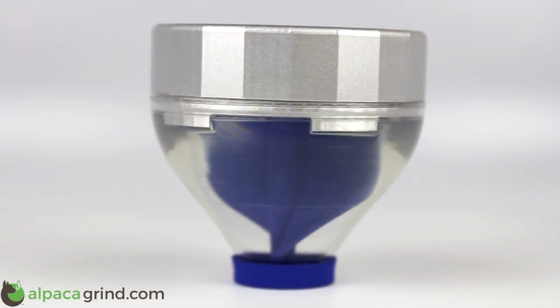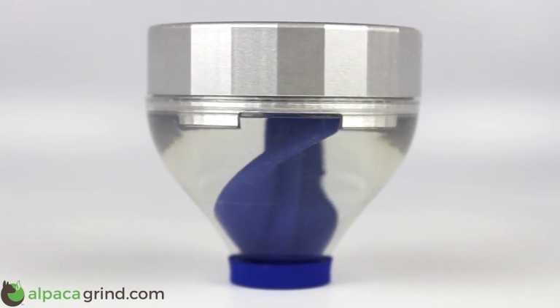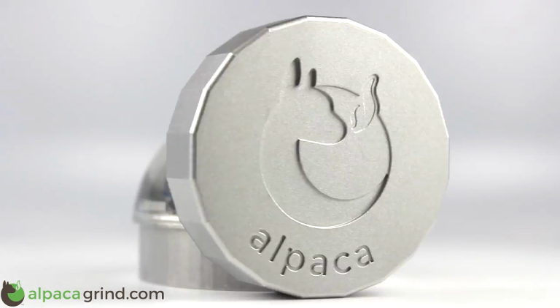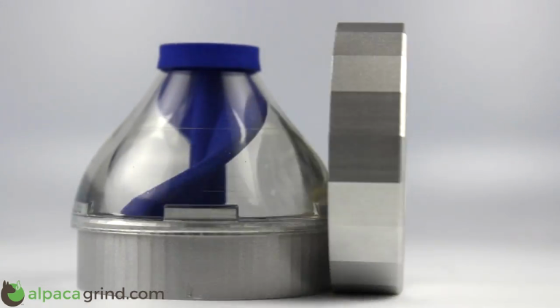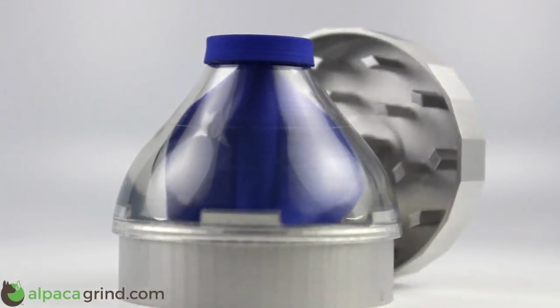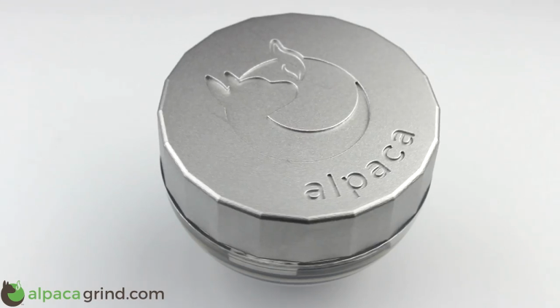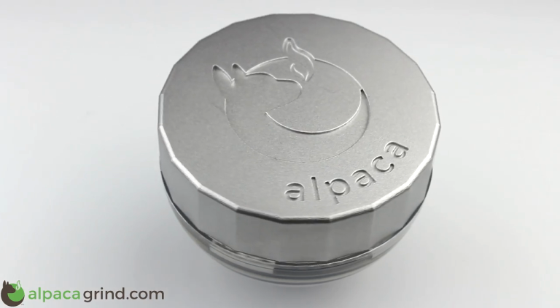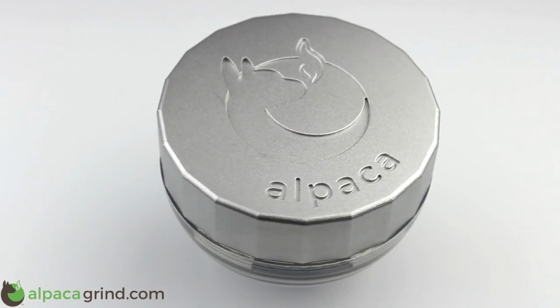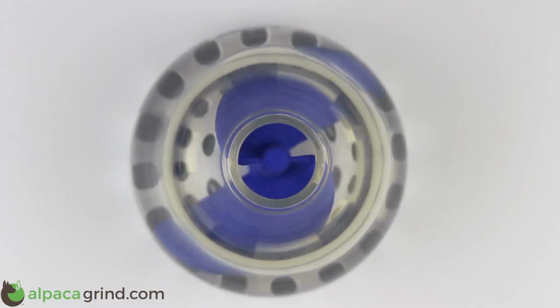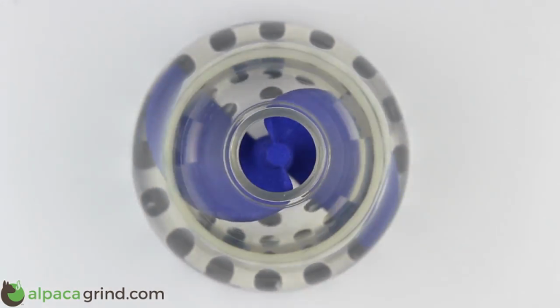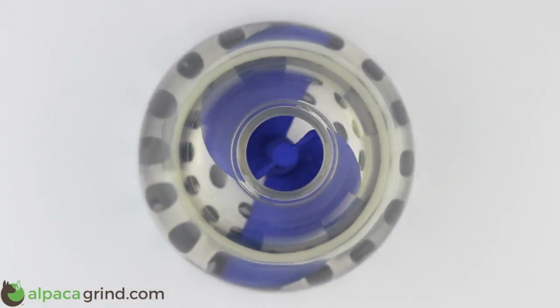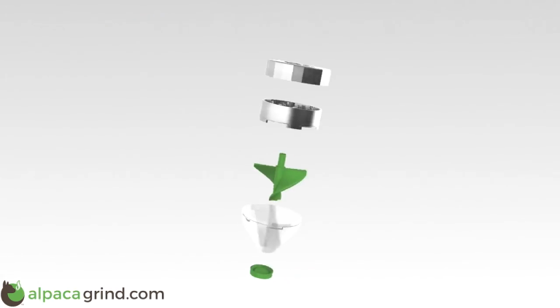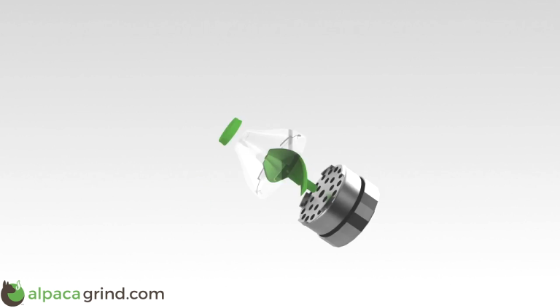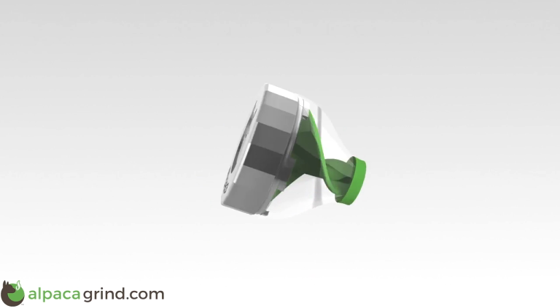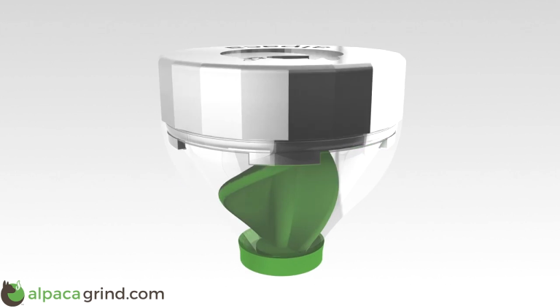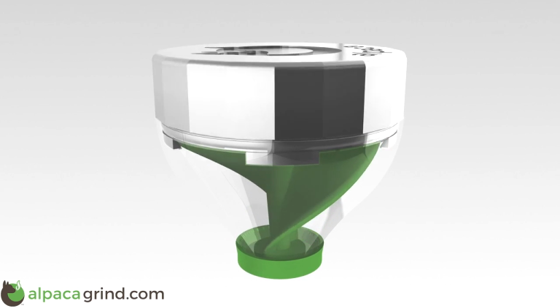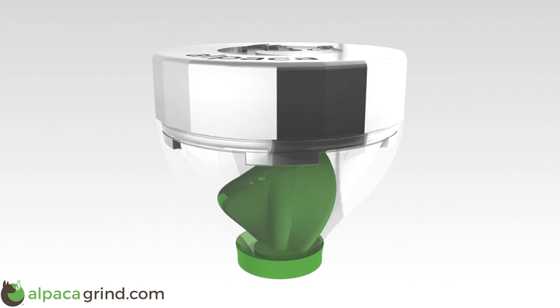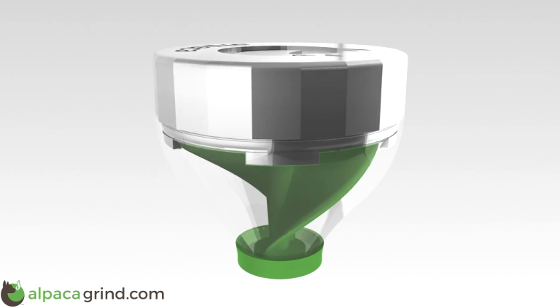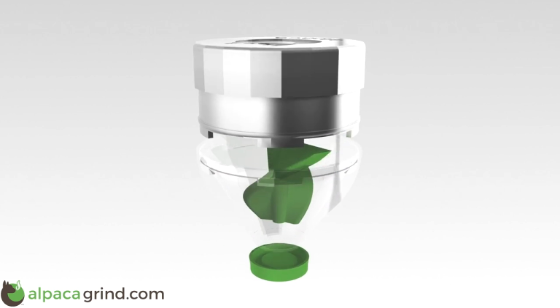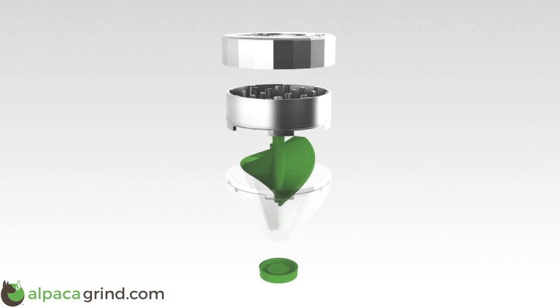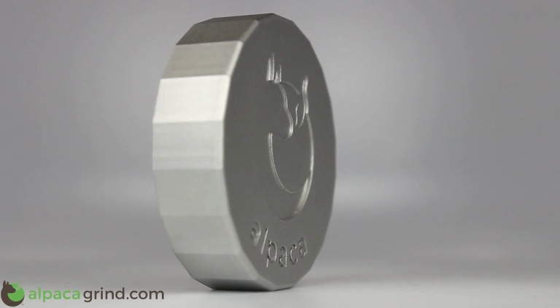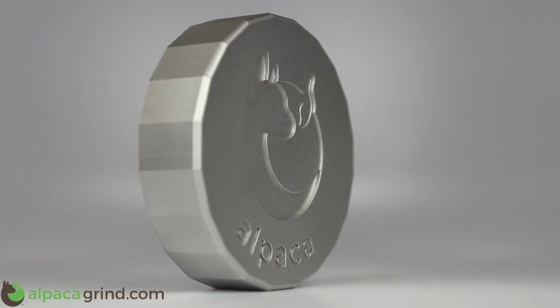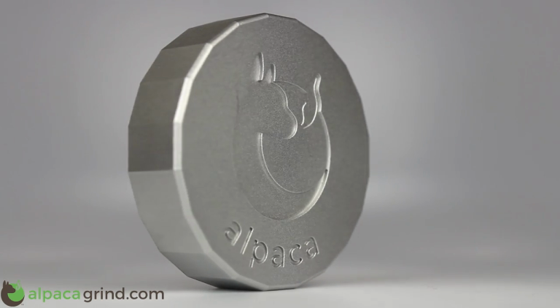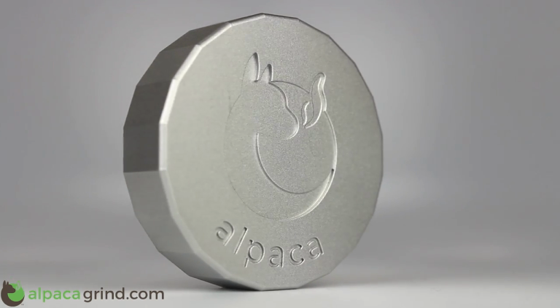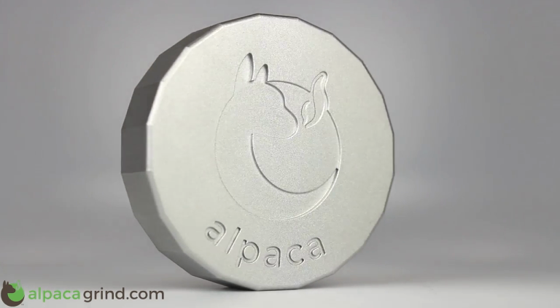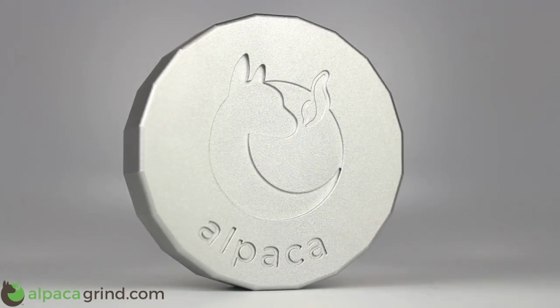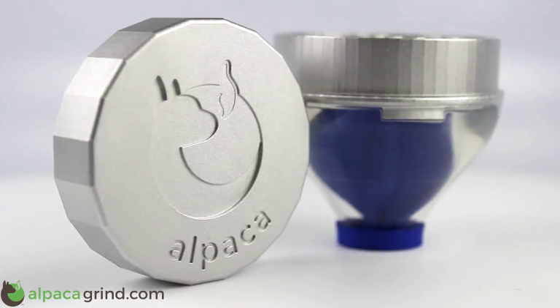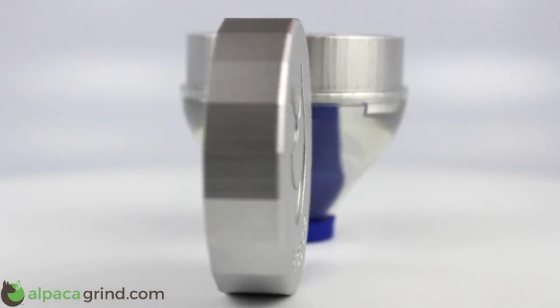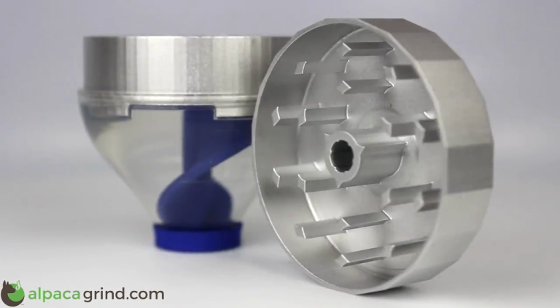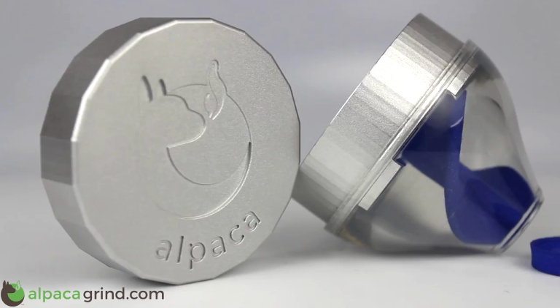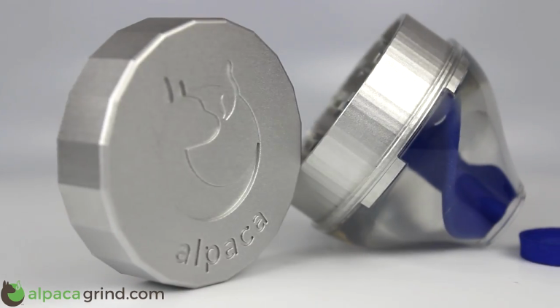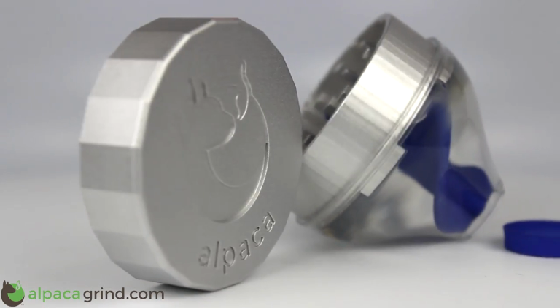Compared to a standard grinder, Alpaca is faster, easier, more portable, less messy, and doesn't reduce potency. Alpaca is backed by a lifetime warranty — it's the last grinder you'll ever have to buy.